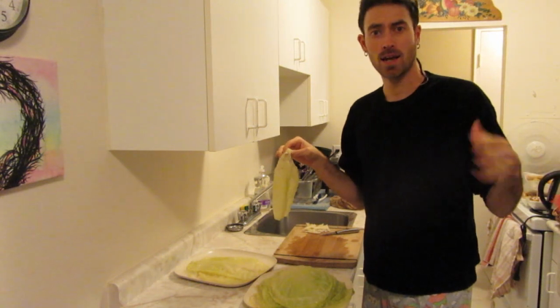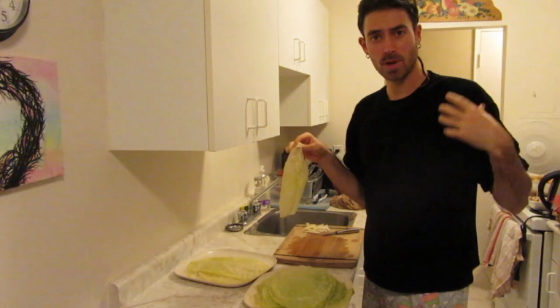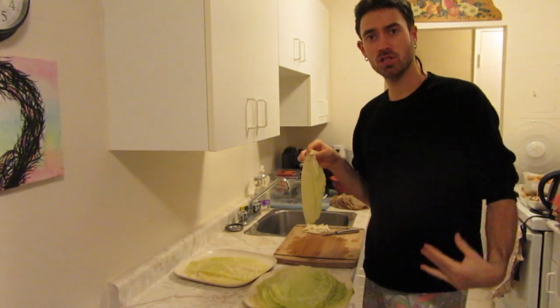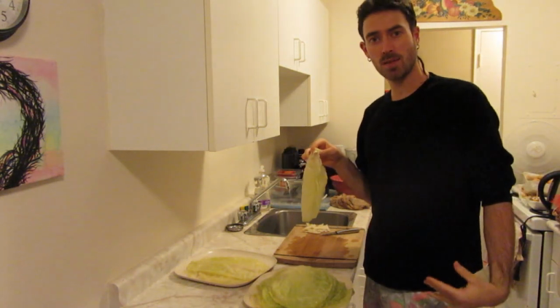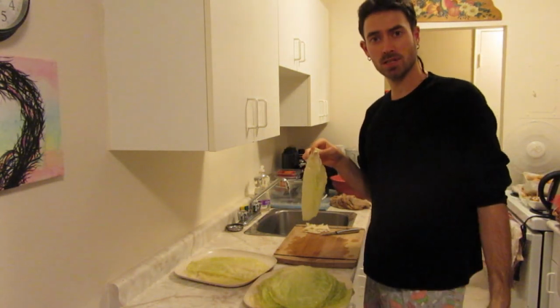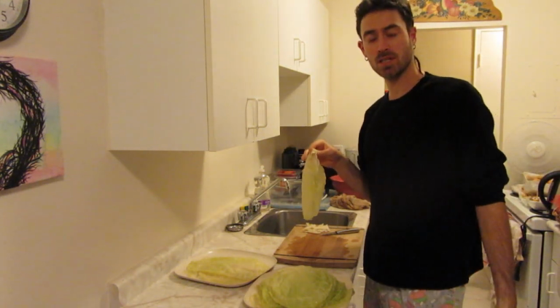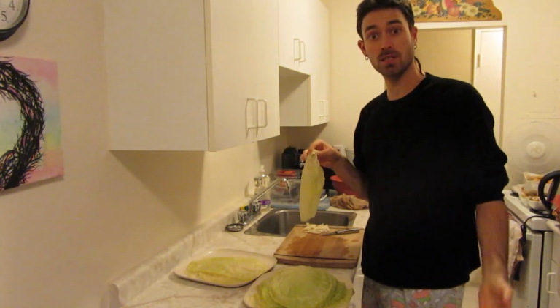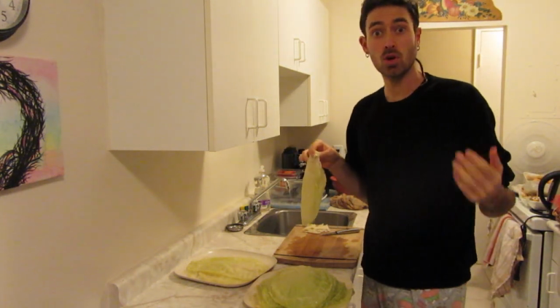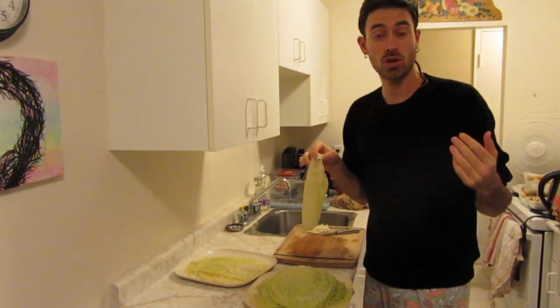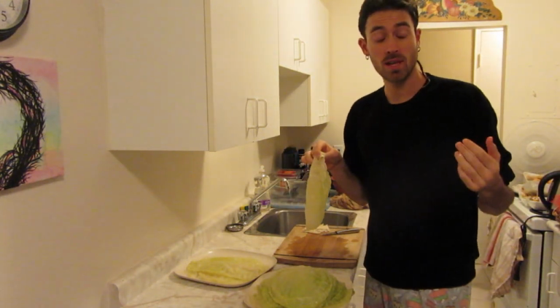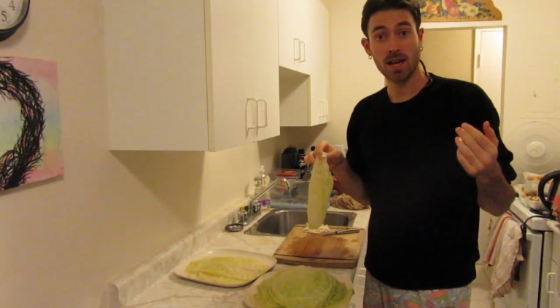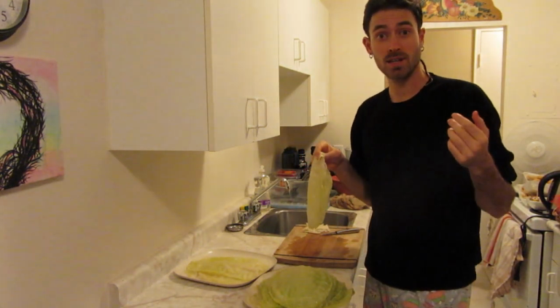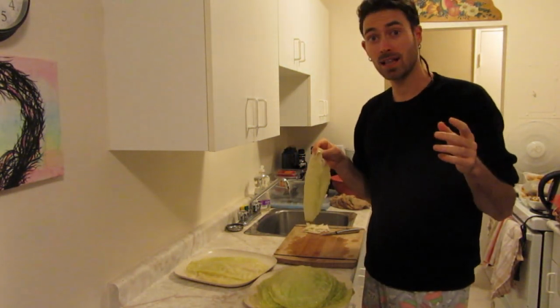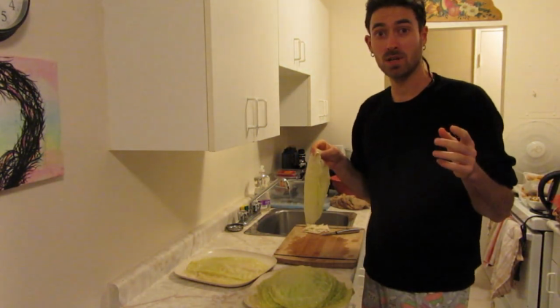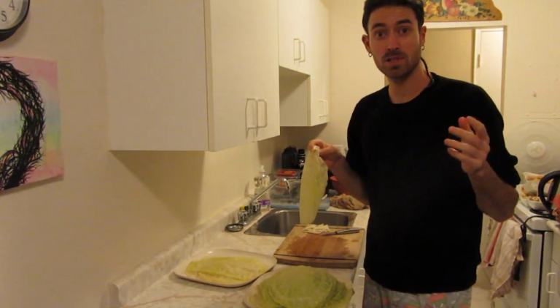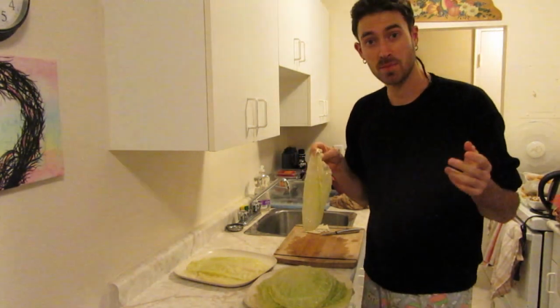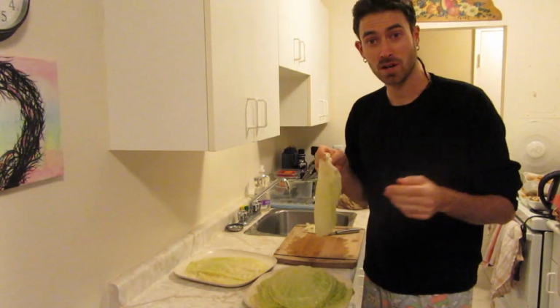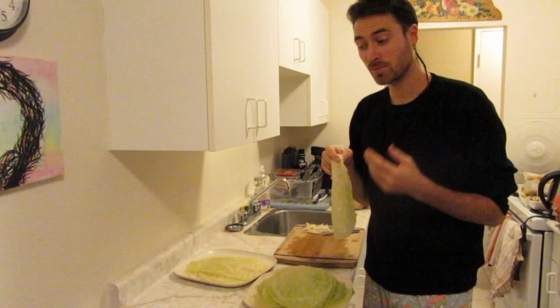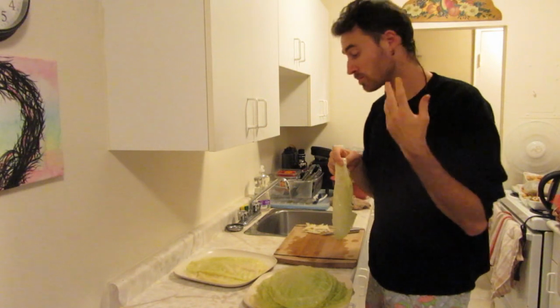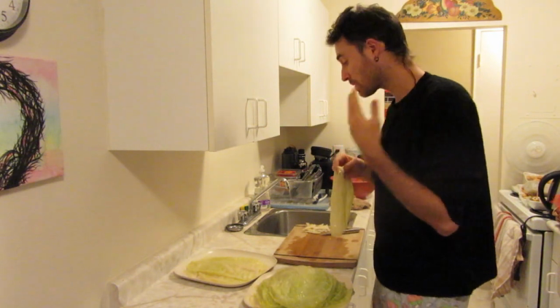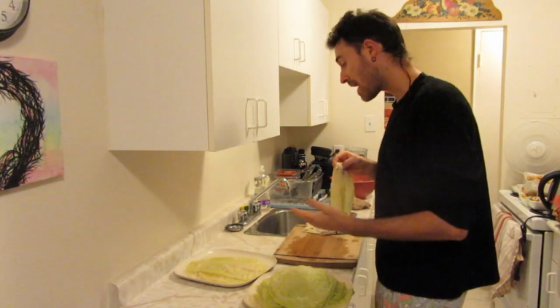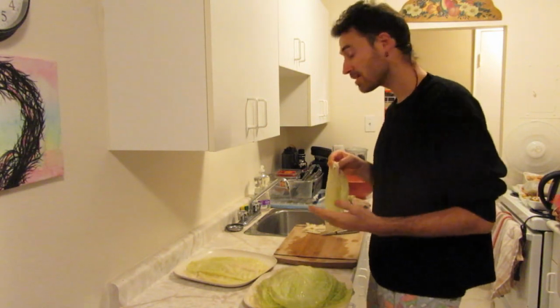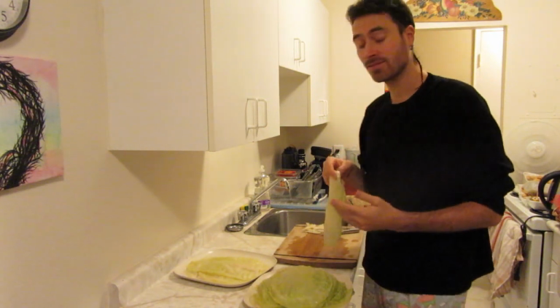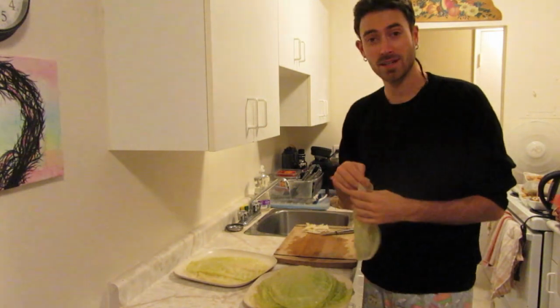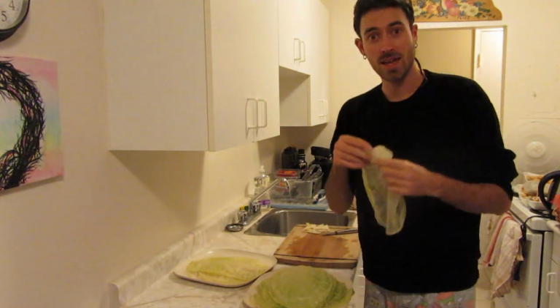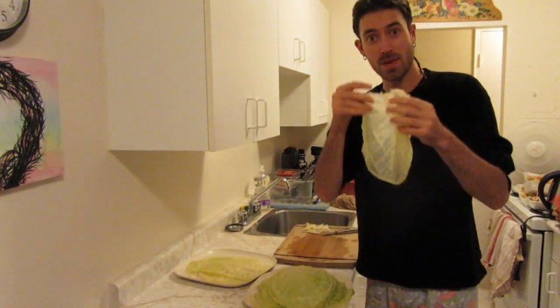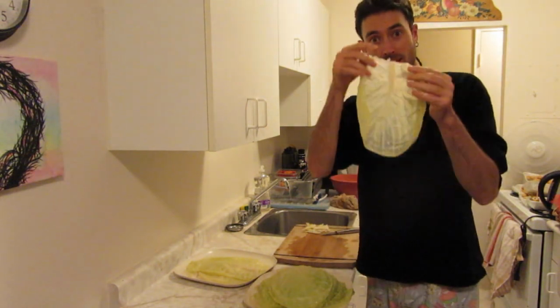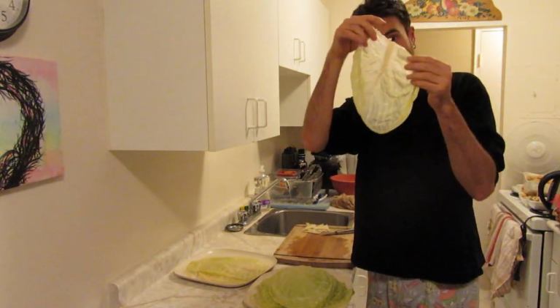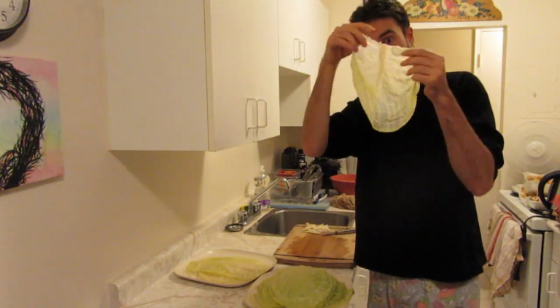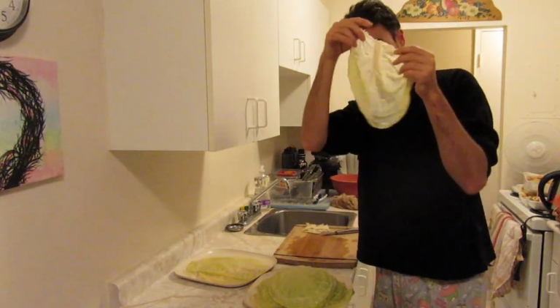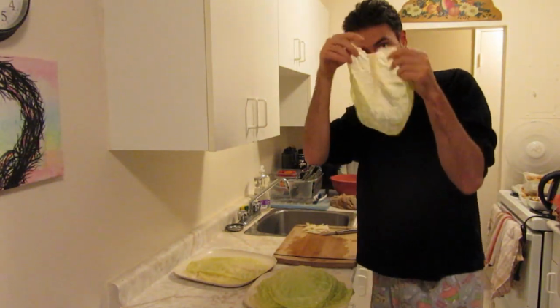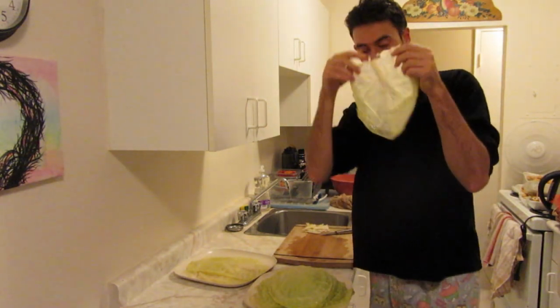I'm in my pajamas, because tomorrow I'm having a Halloween pajama party. I'm just preparing for it, making cabbage rolls.